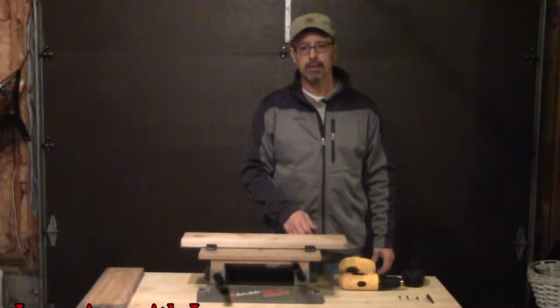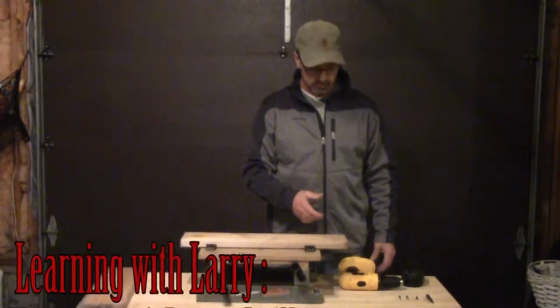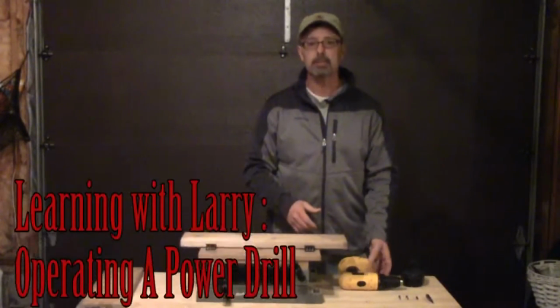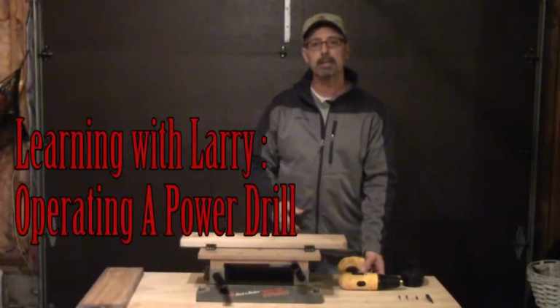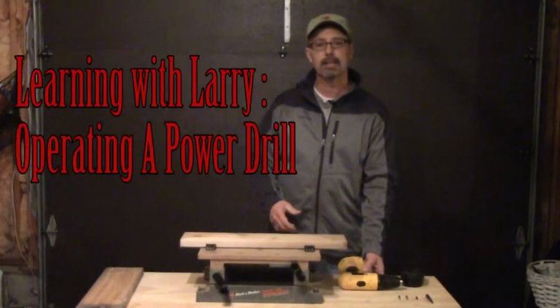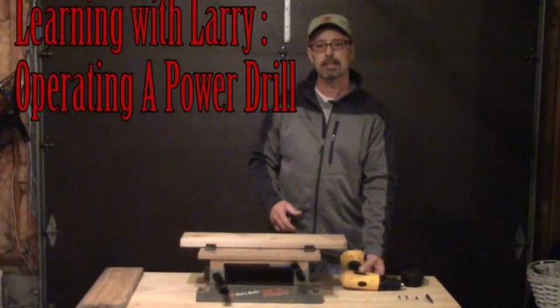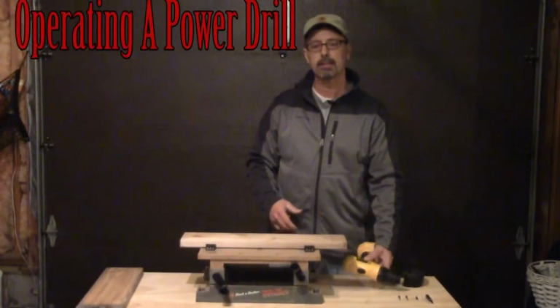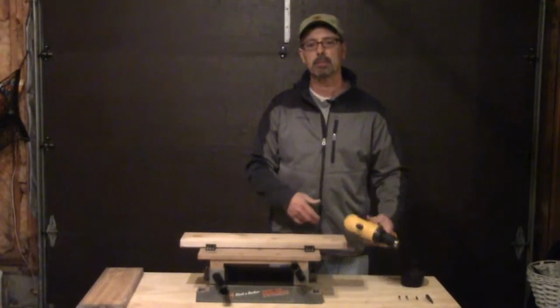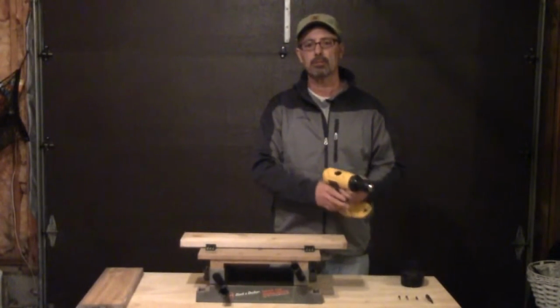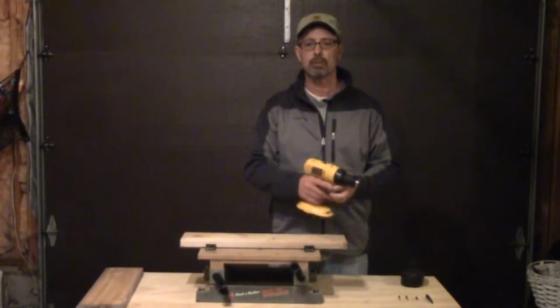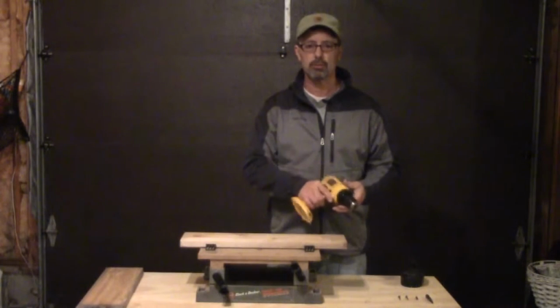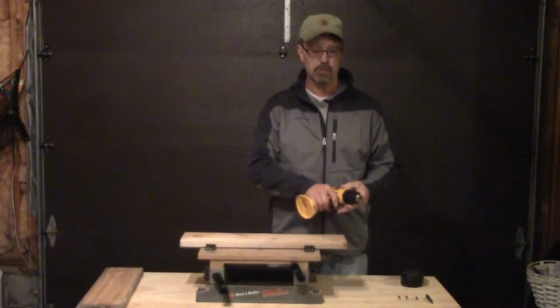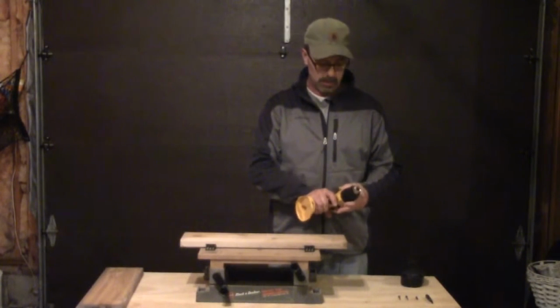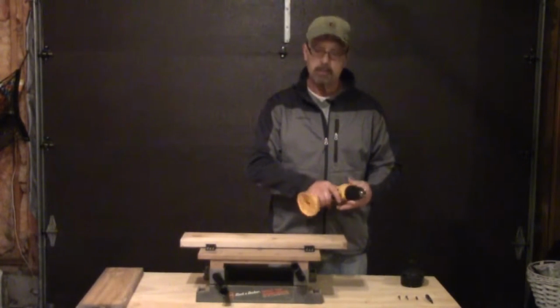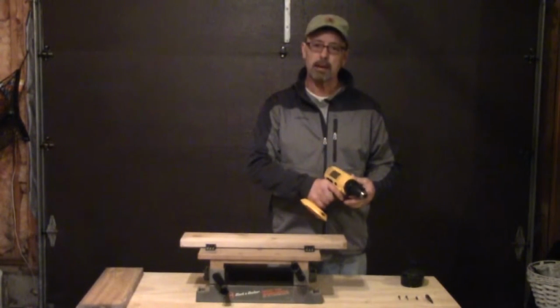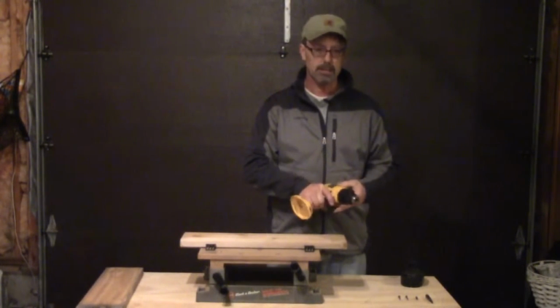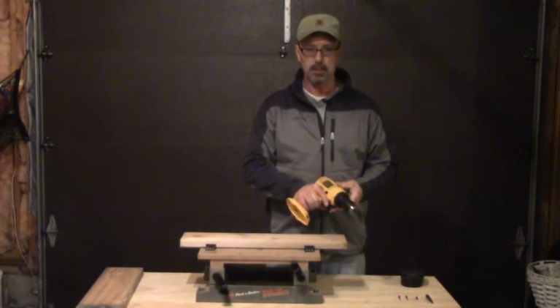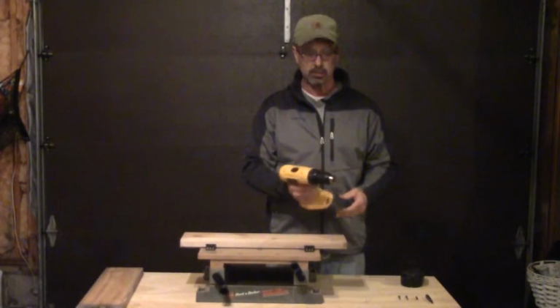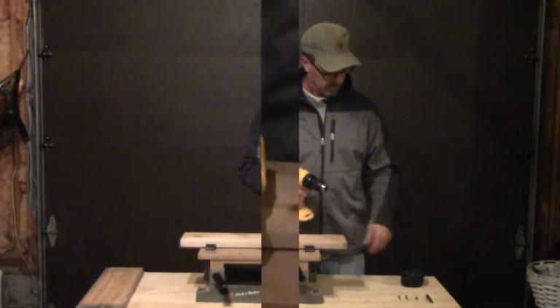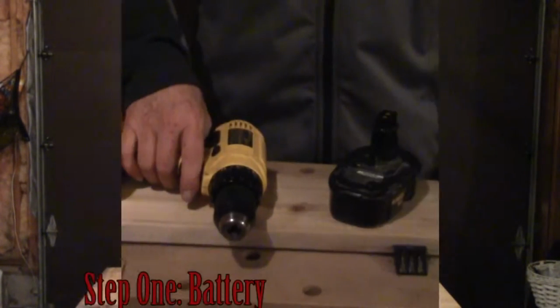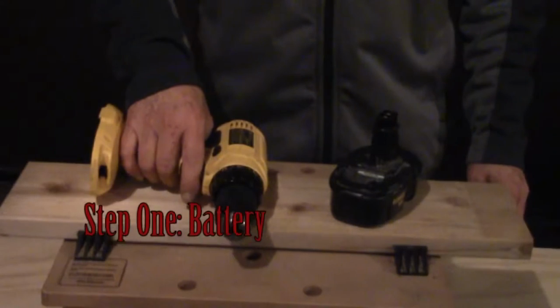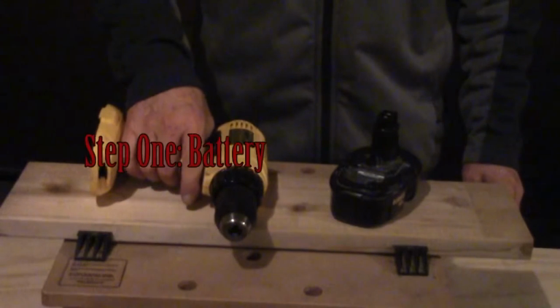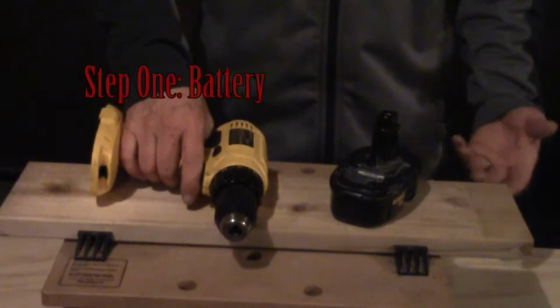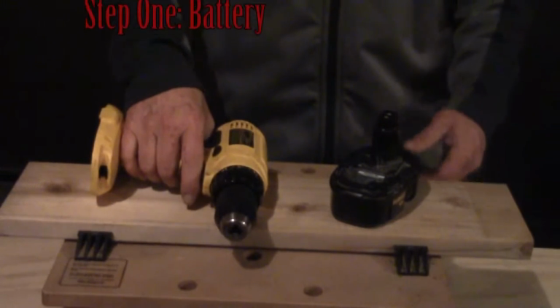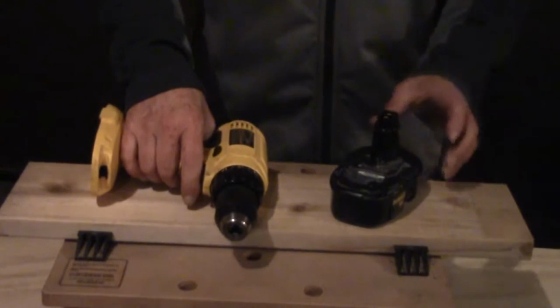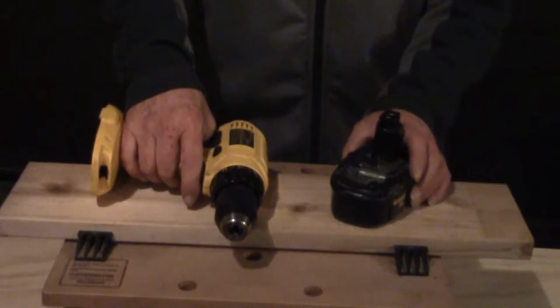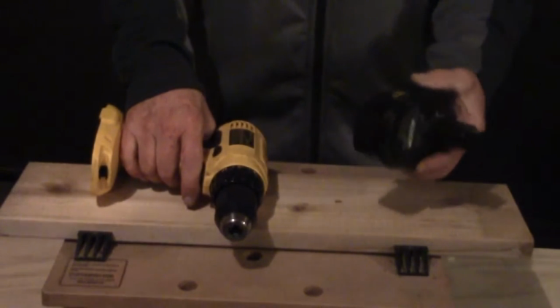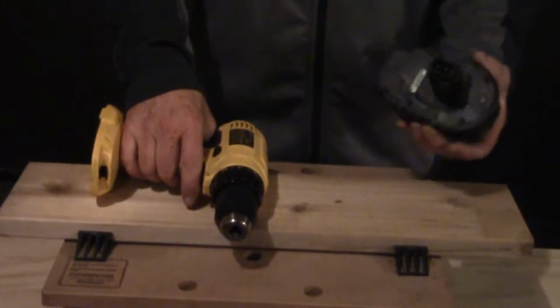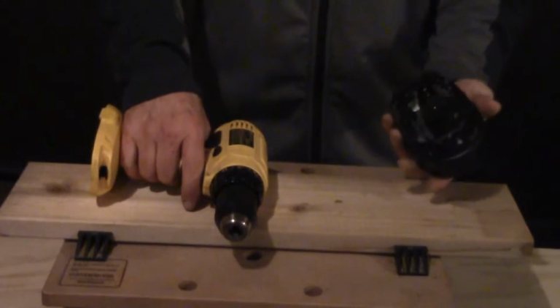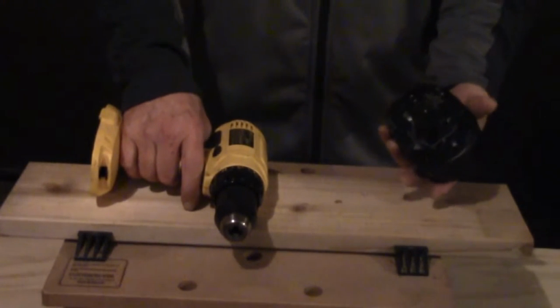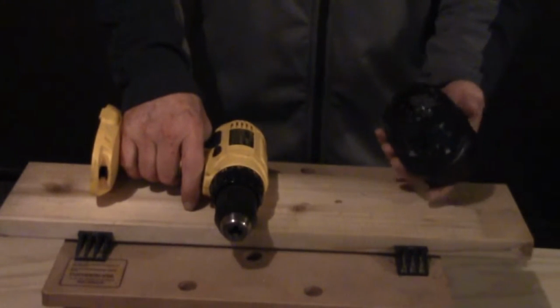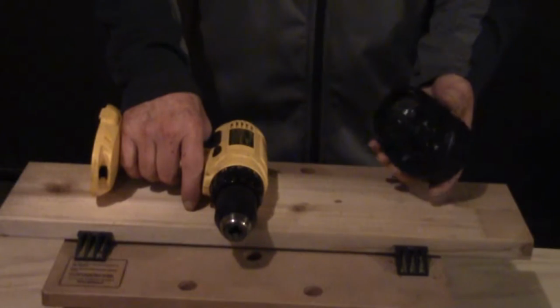Good afternoon, my name is Larry Paquette and today Anthony asked me to show you how to safely operate a cordless drill. Being that this is a cordless drill, obviously you need a battery to get power to the drill.